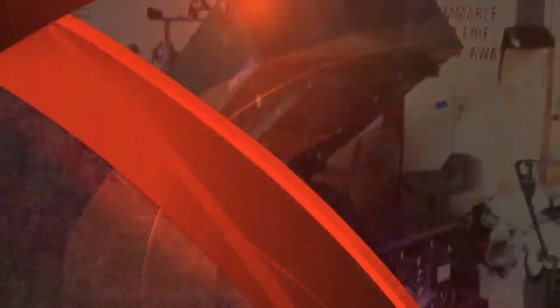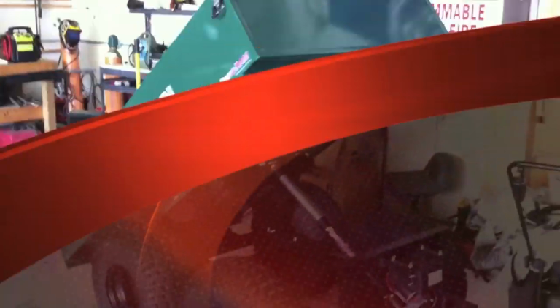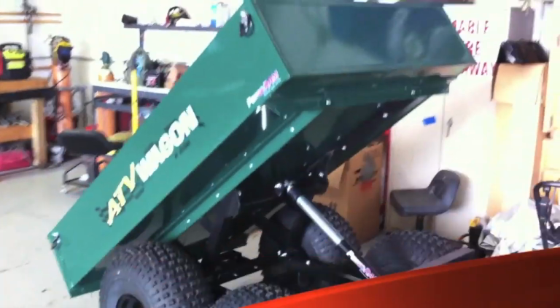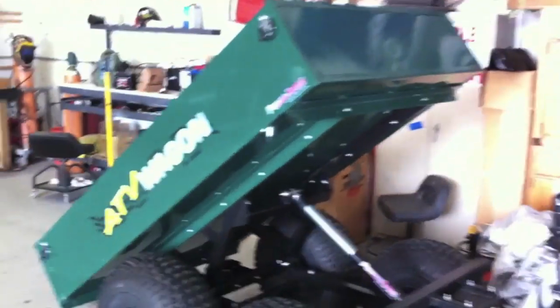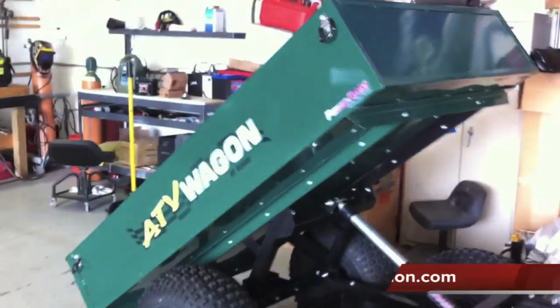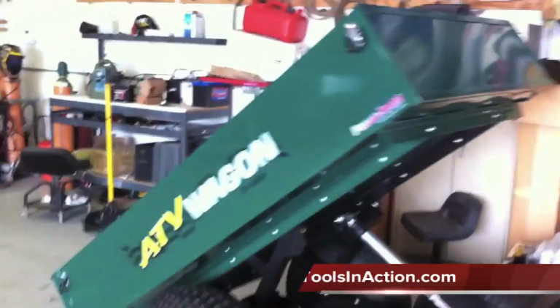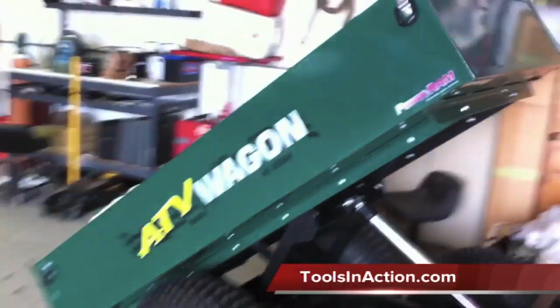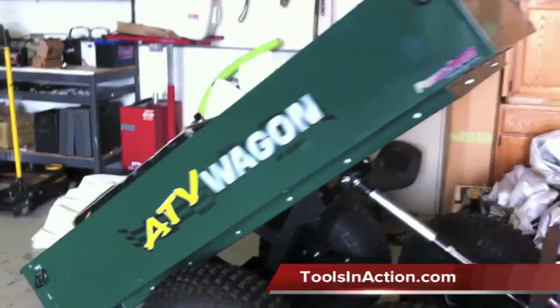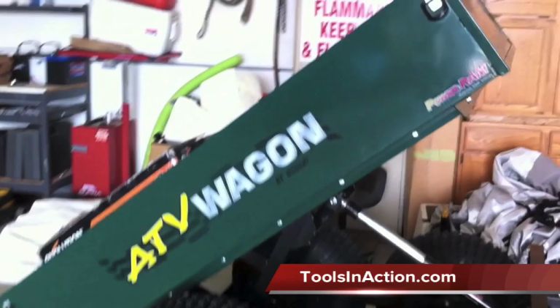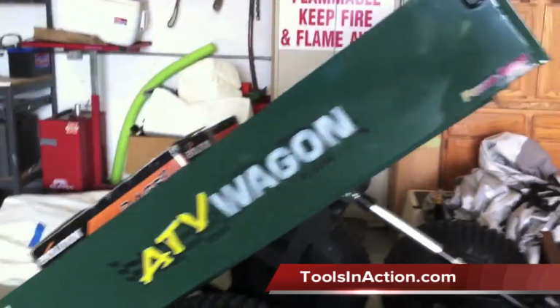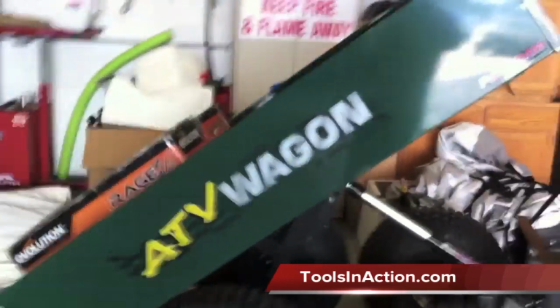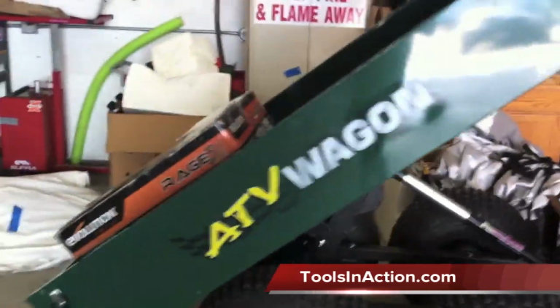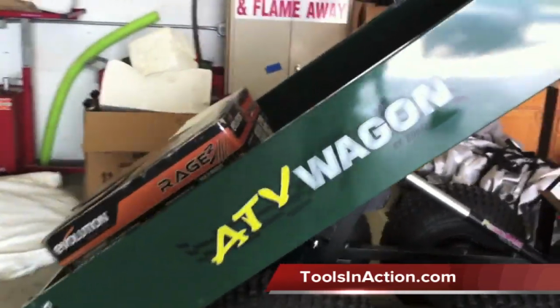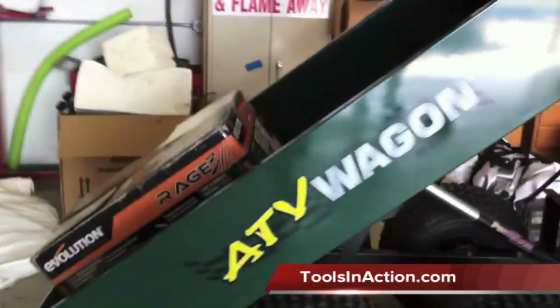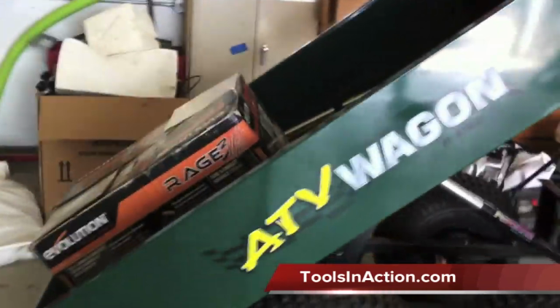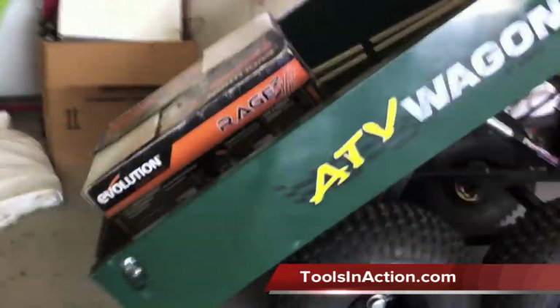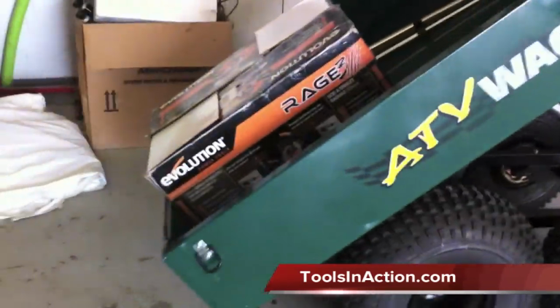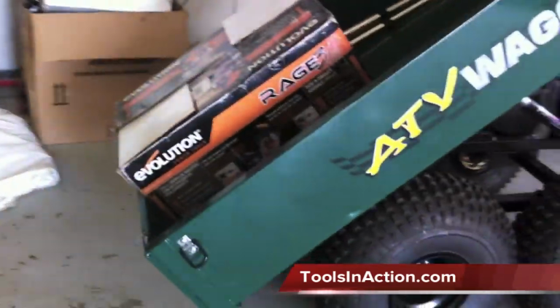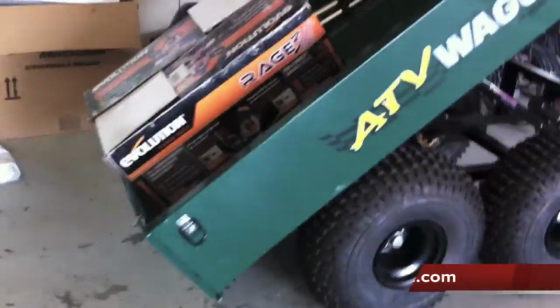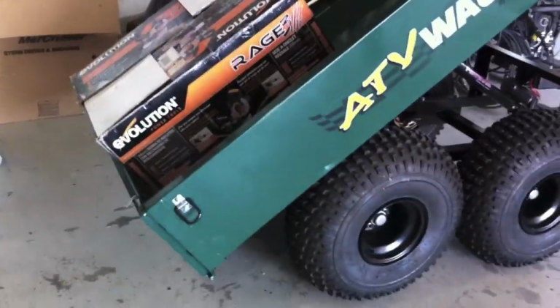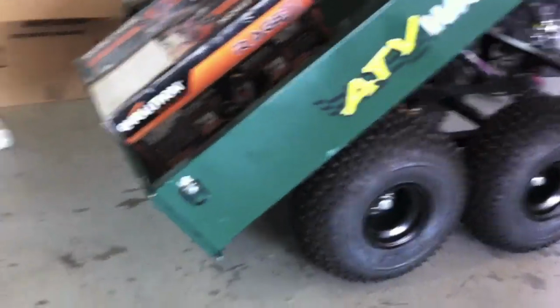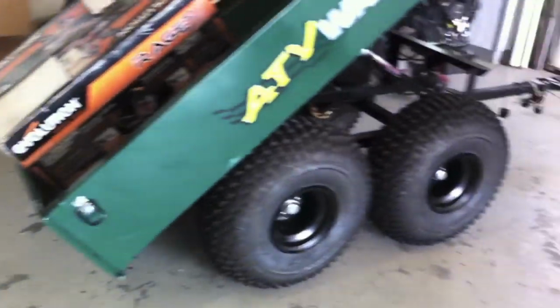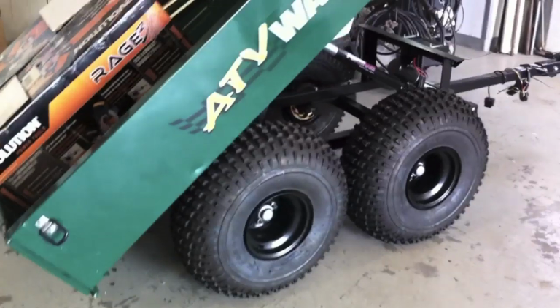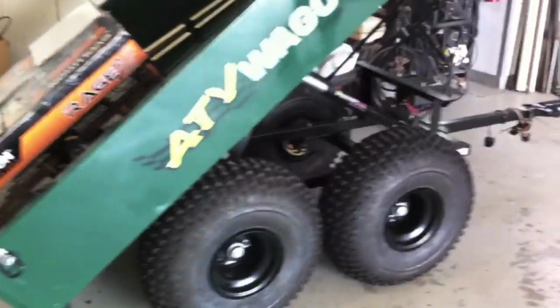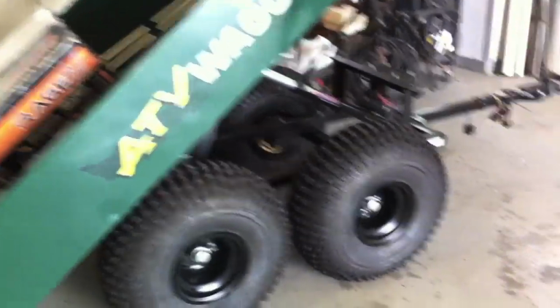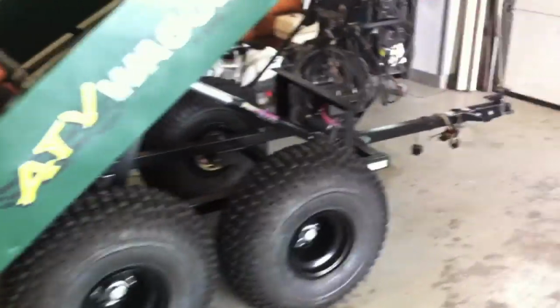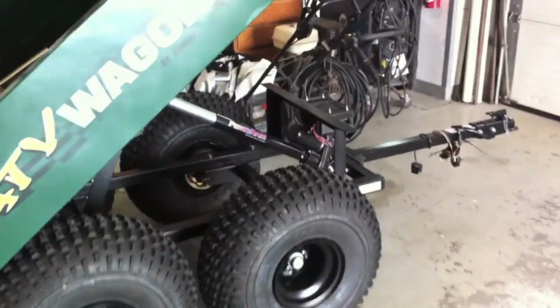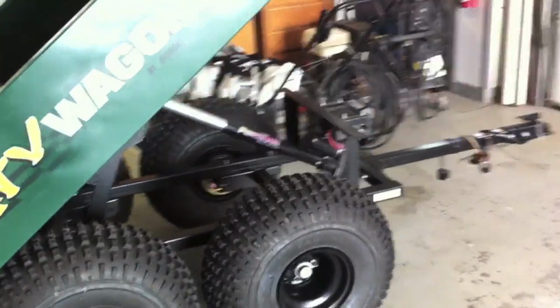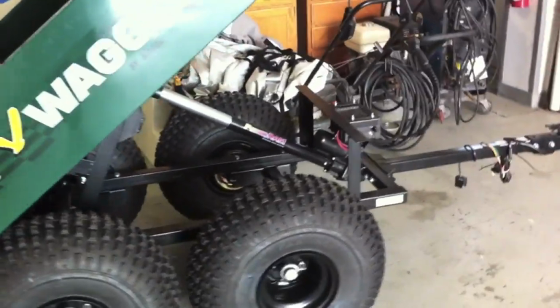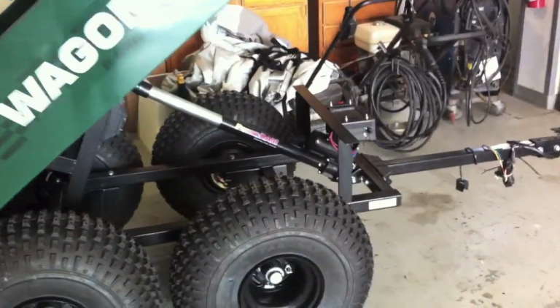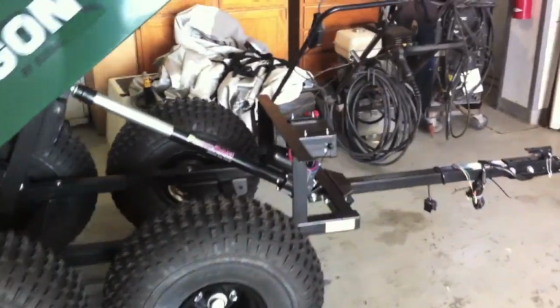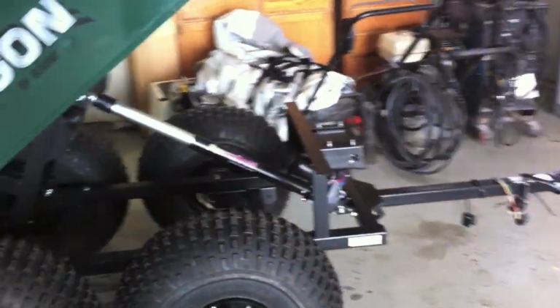What's up everyone? It's Dan with Tools in Action. Today, the ATV Power Wagon by Boski — it's a hydraulic dump ATV wagon designed to be pulled by UTVs and ATVs.